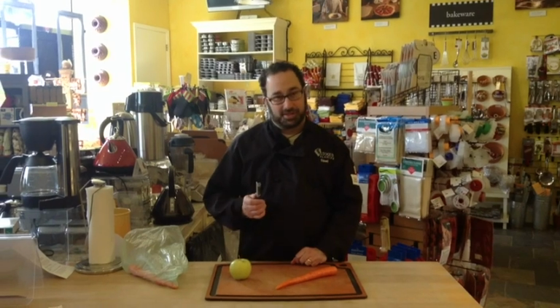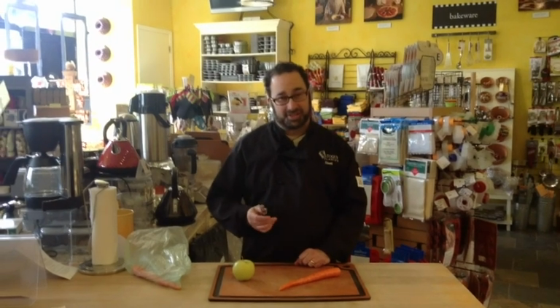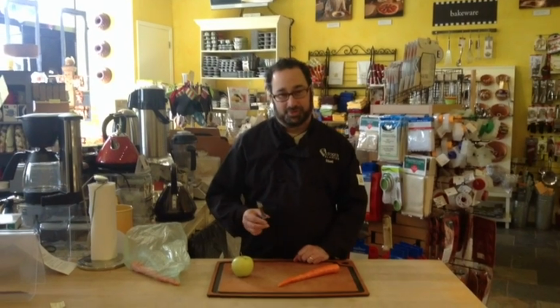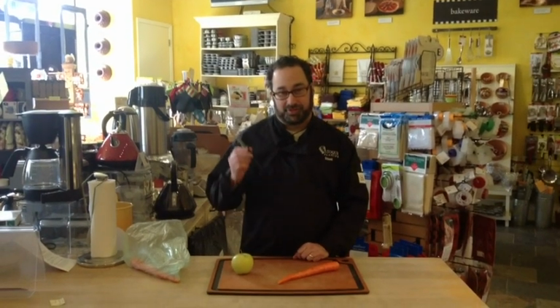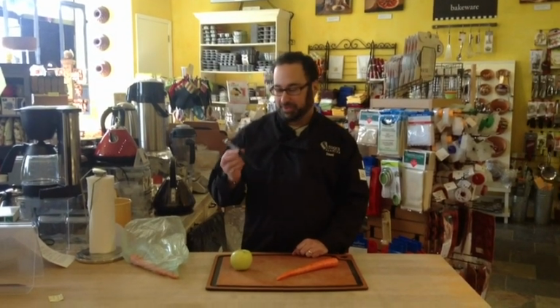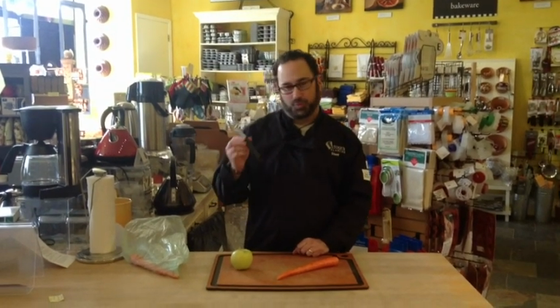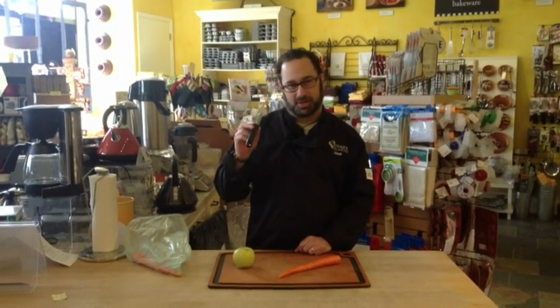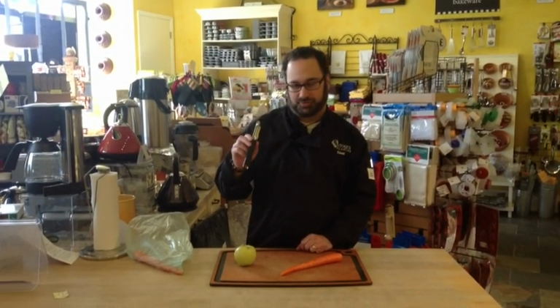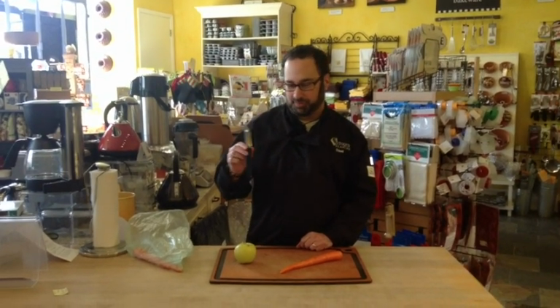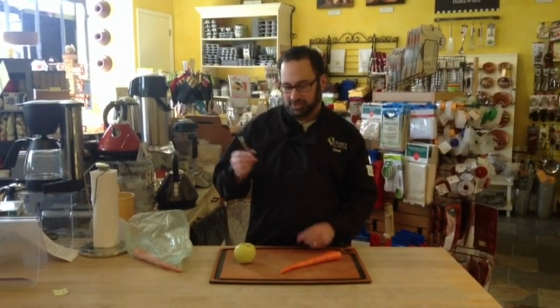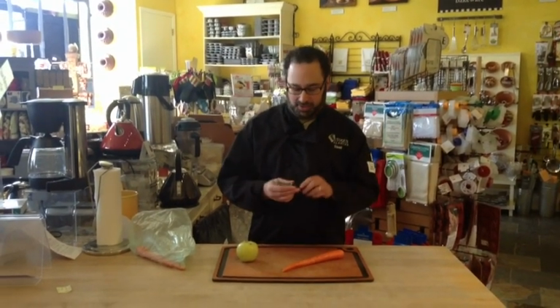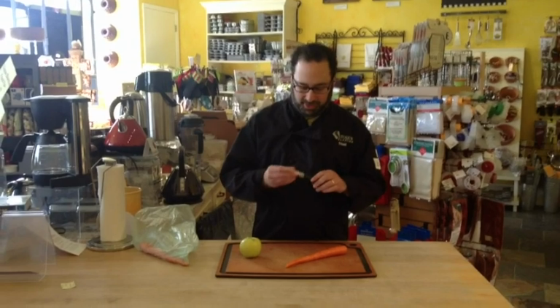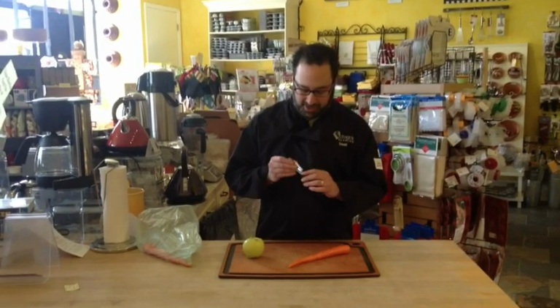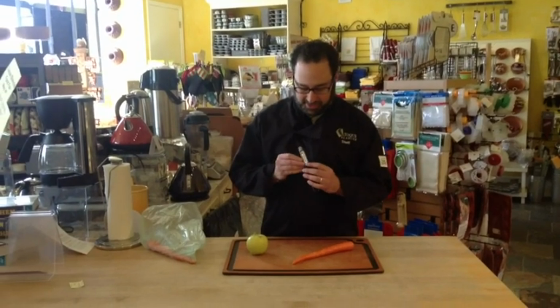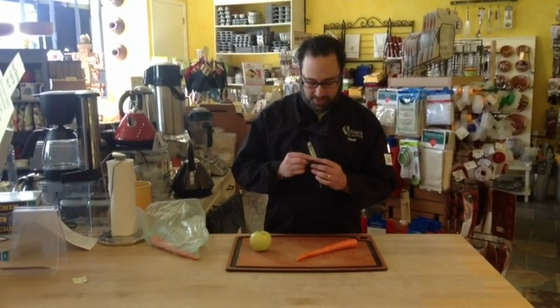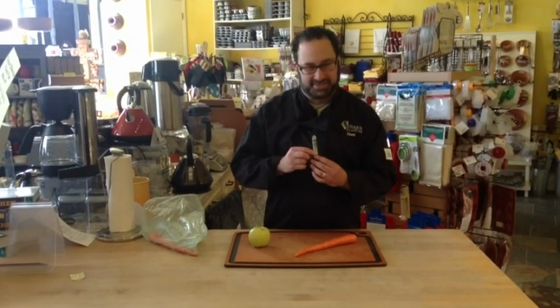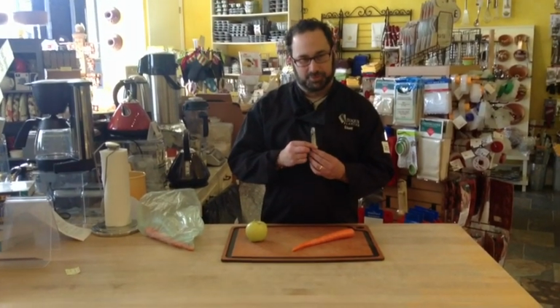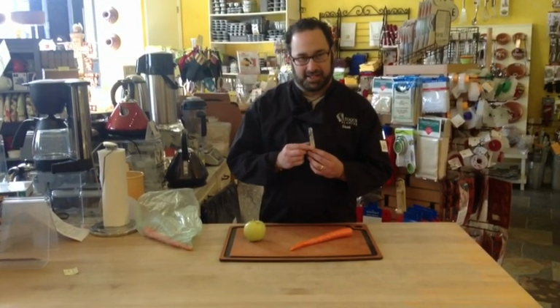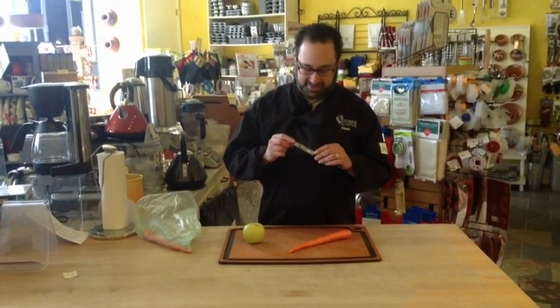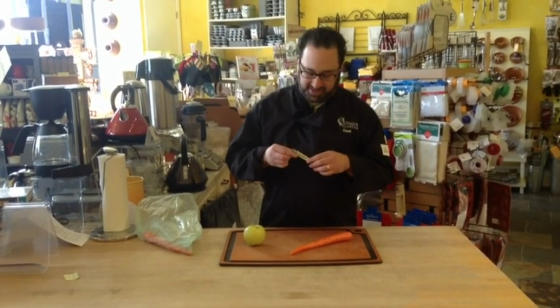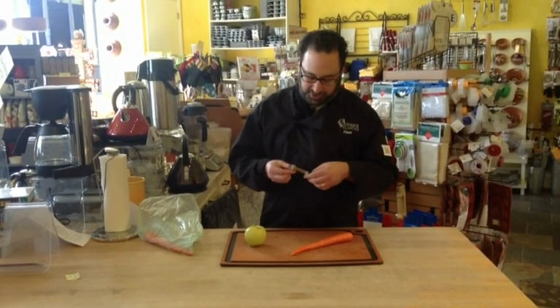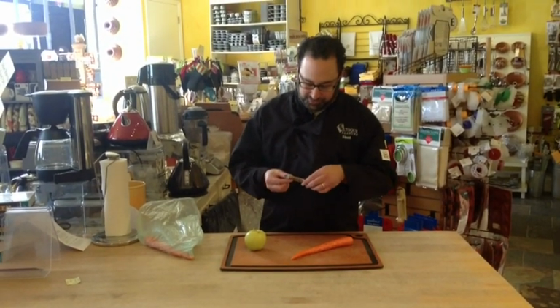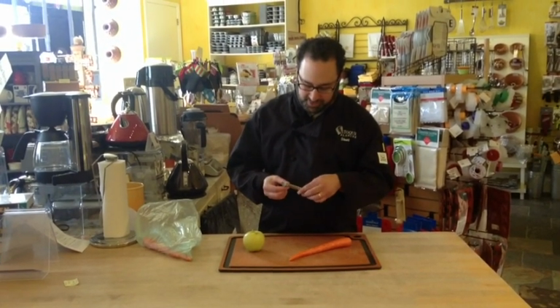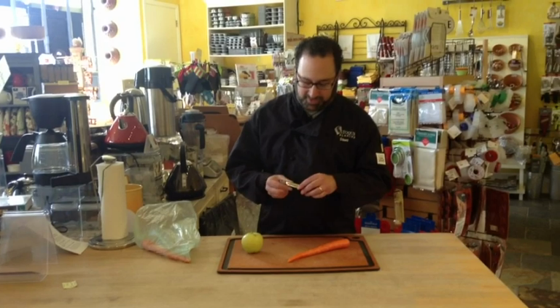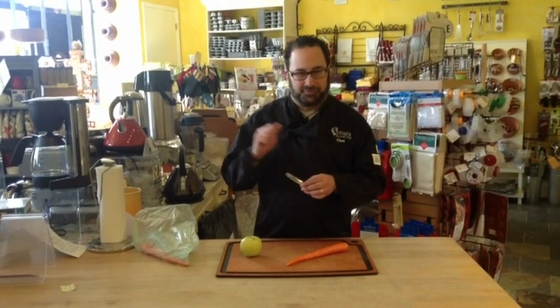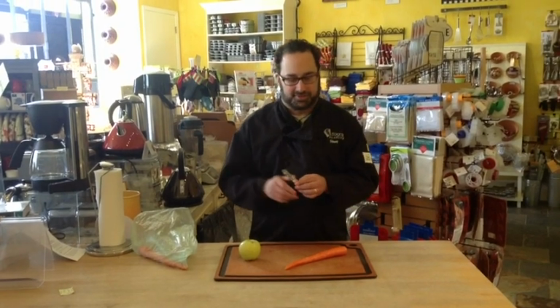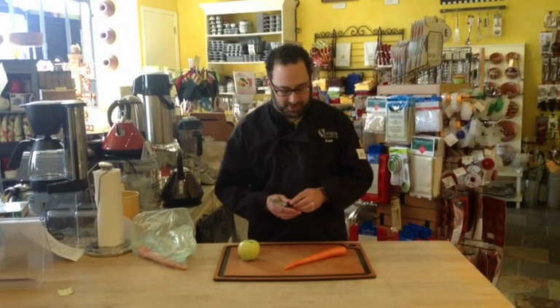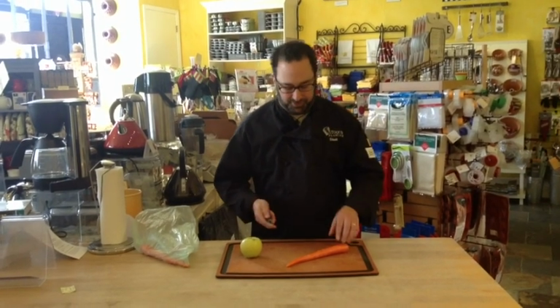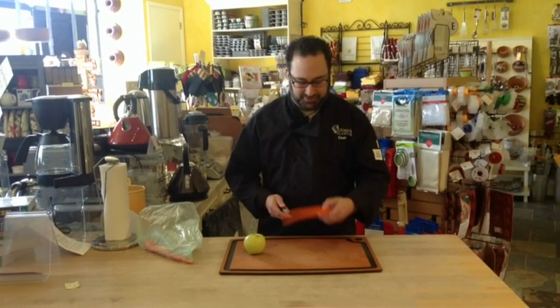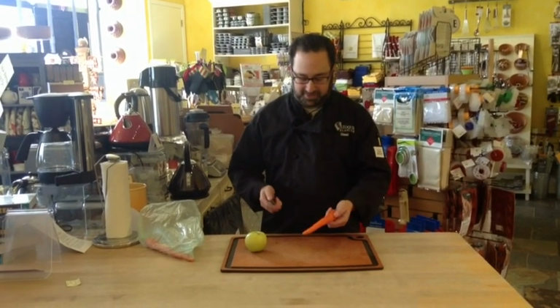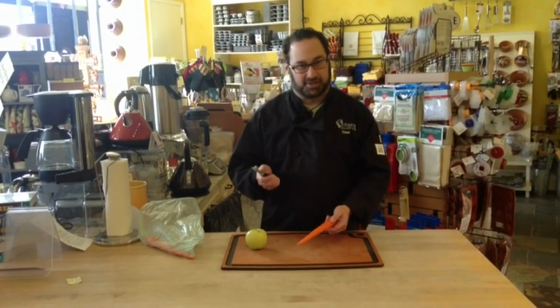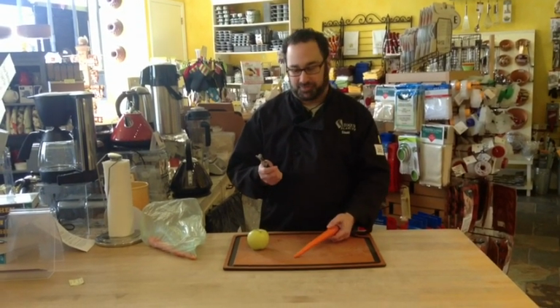Today I want to talk to you about one of our favorite peelers, the Westmark Reversible Peeler. What I love about it is it's got one single blade, and it's slightly curved so that it fits rounded fruits and even things like carrots perfectly.